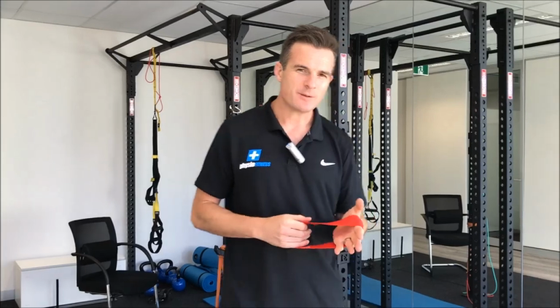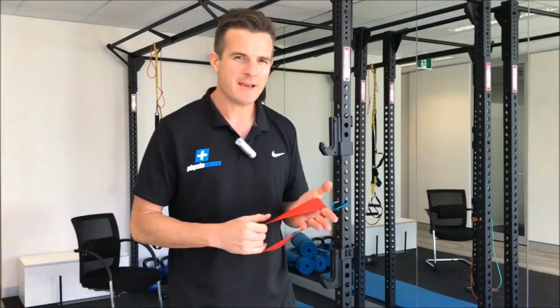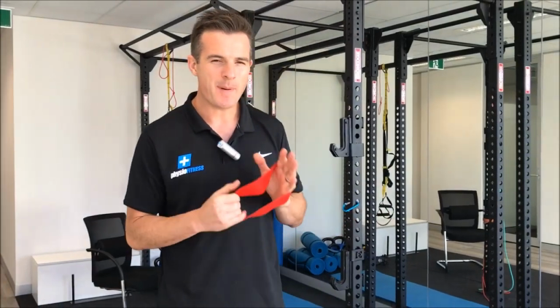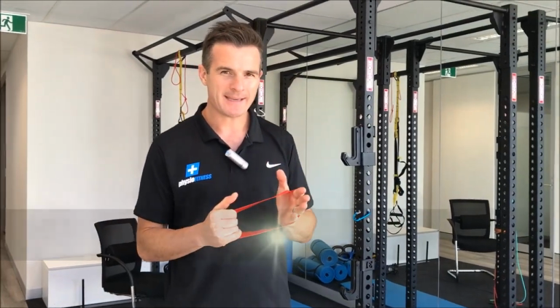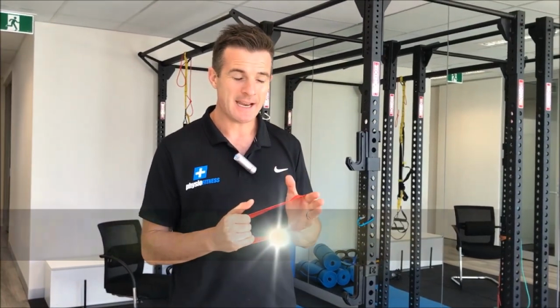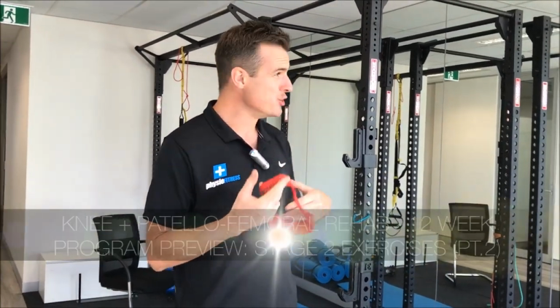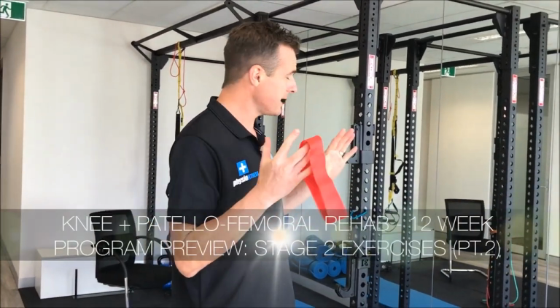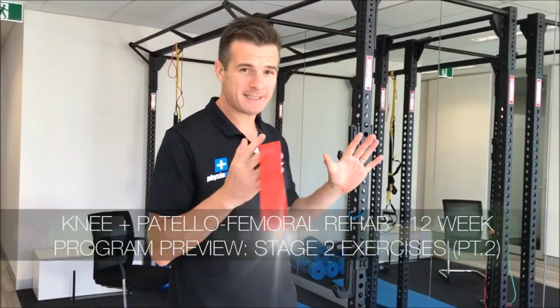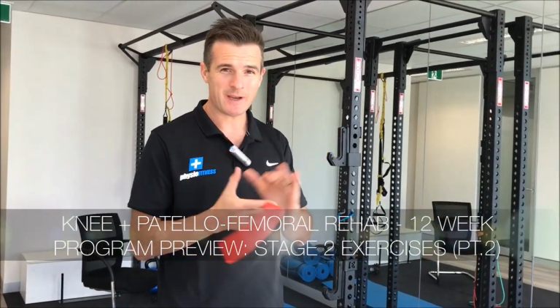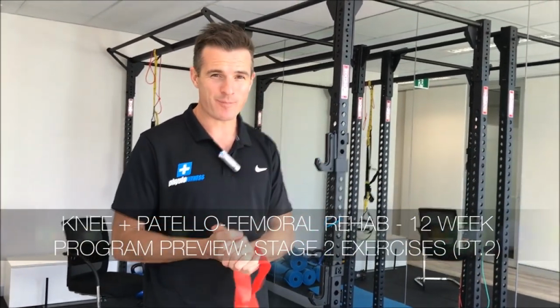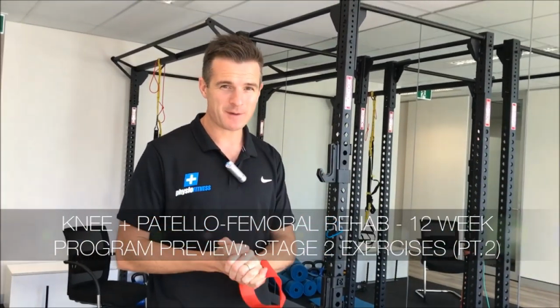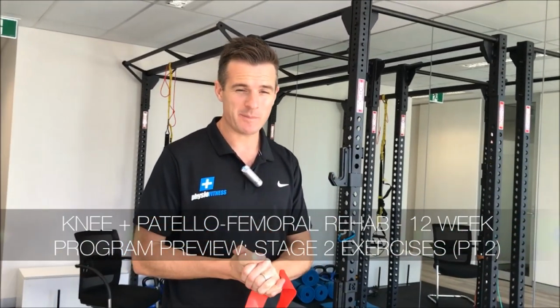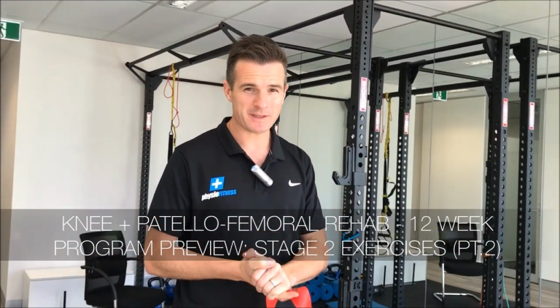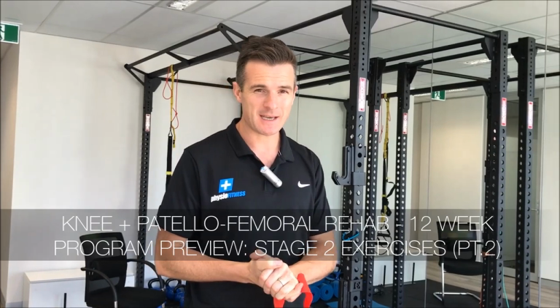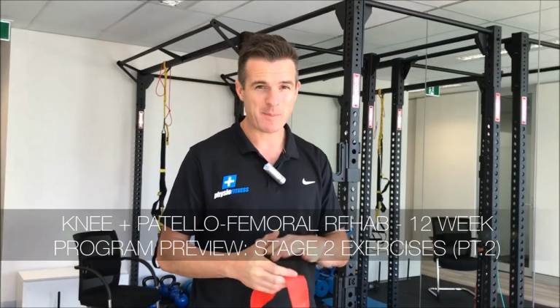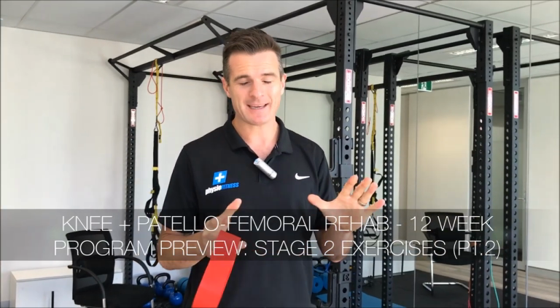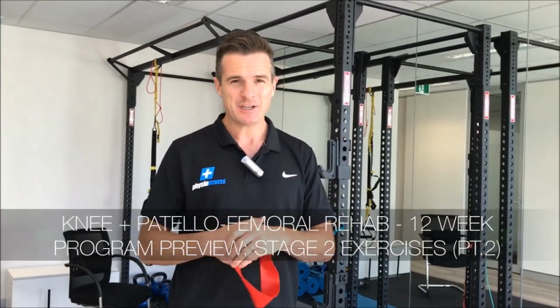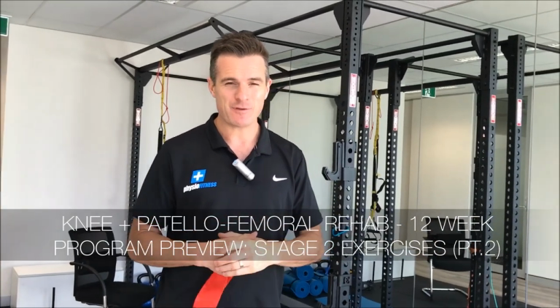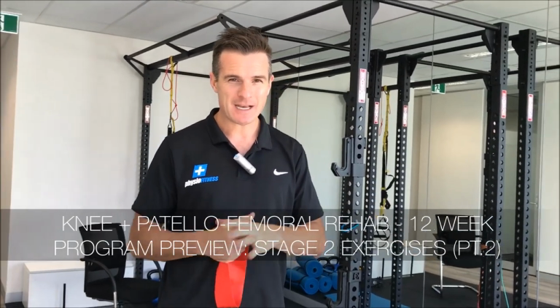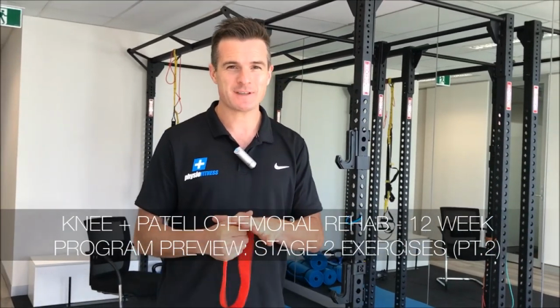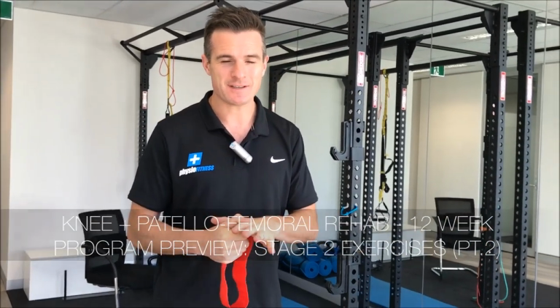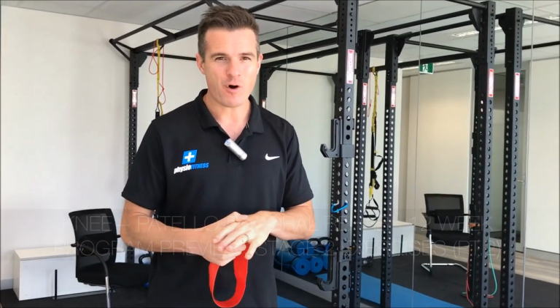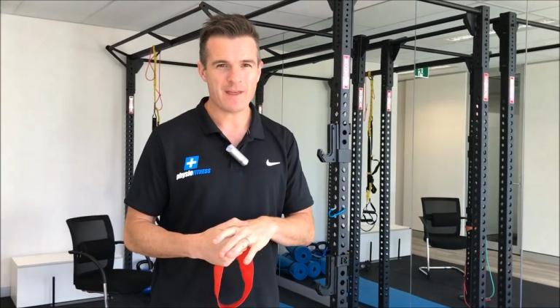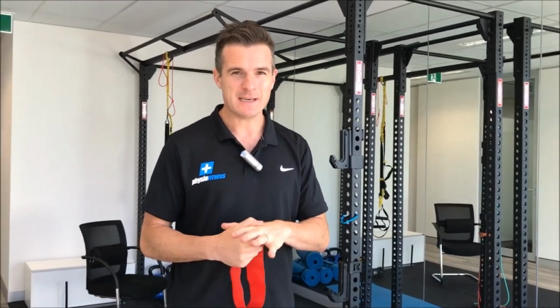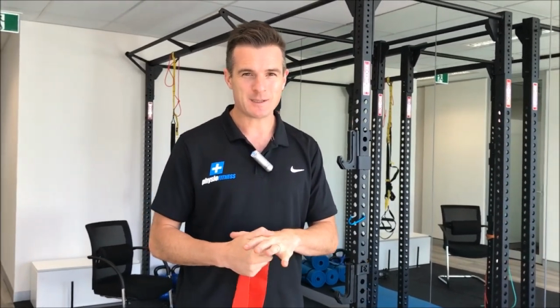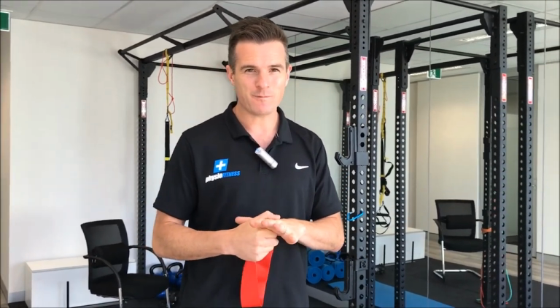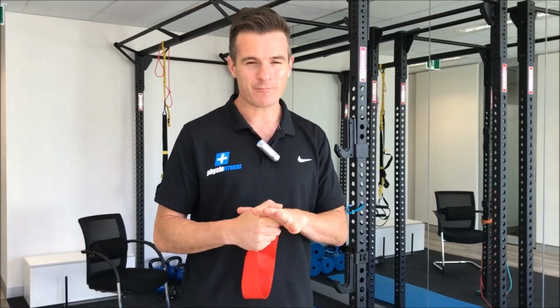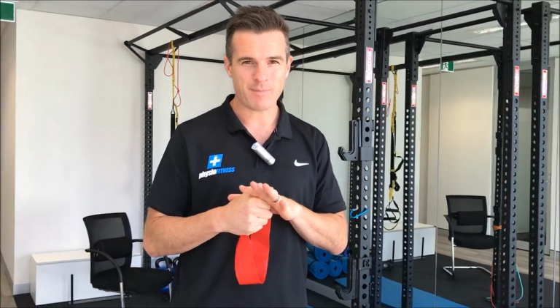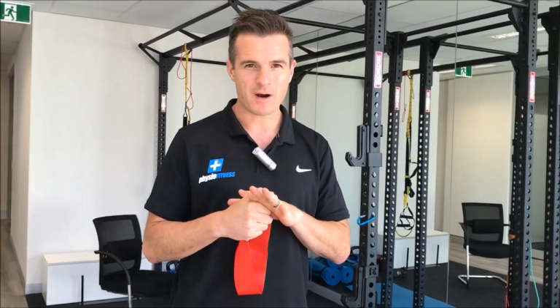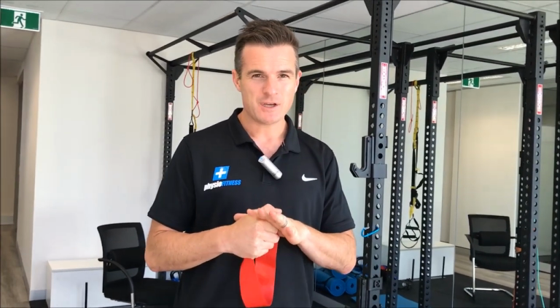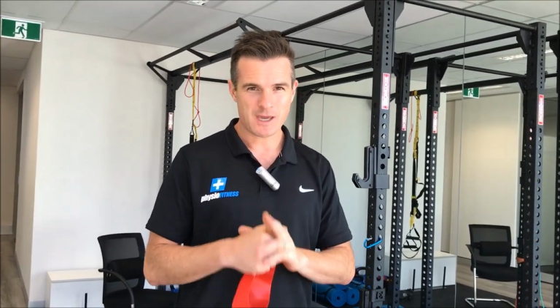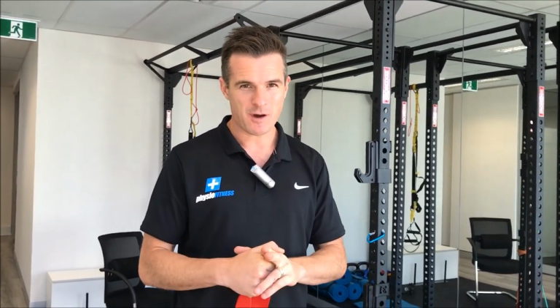We are back in our new clinic. We've had a bit of a break because we've been building this clinic, and now we're back to give you the last few exercises of the knee 12-week rehab program. So here we go.